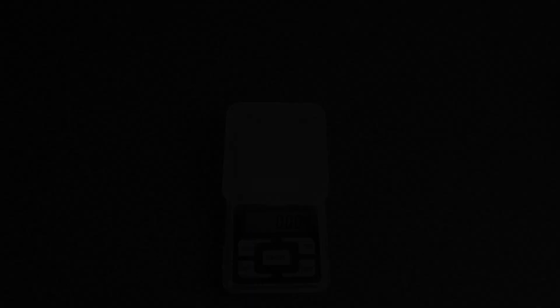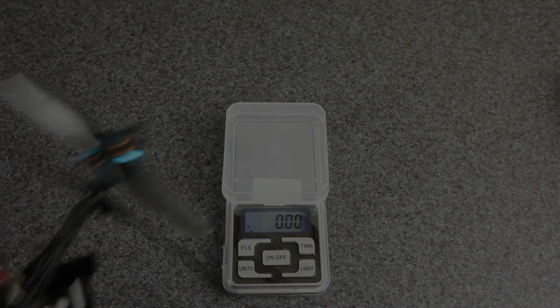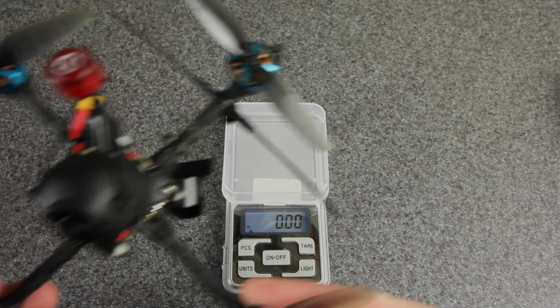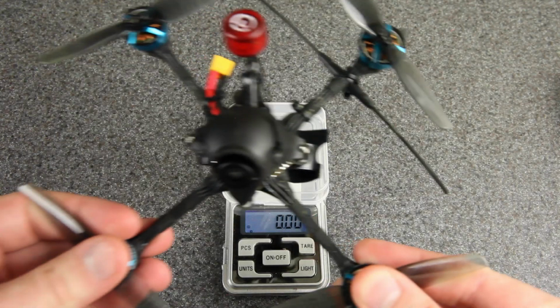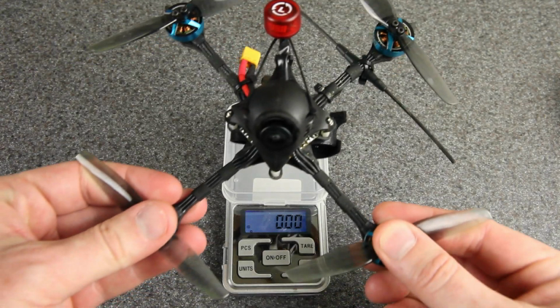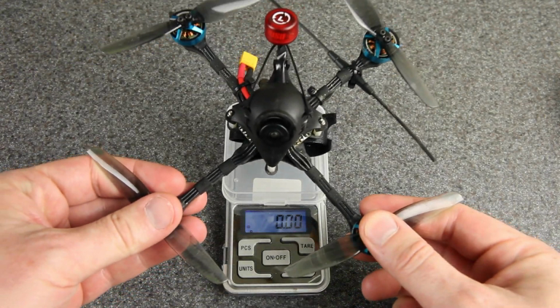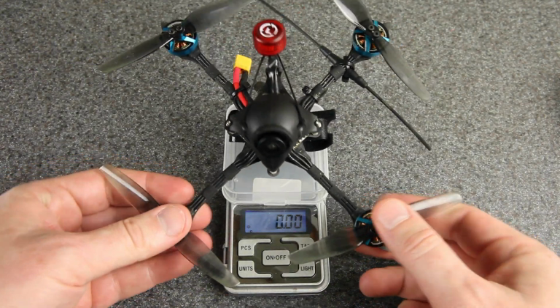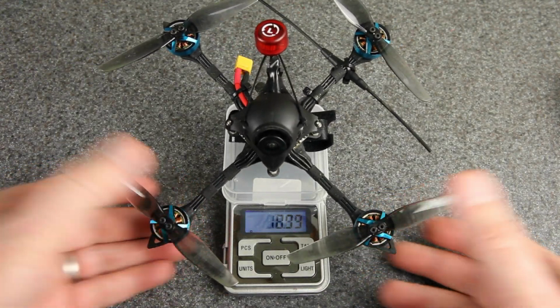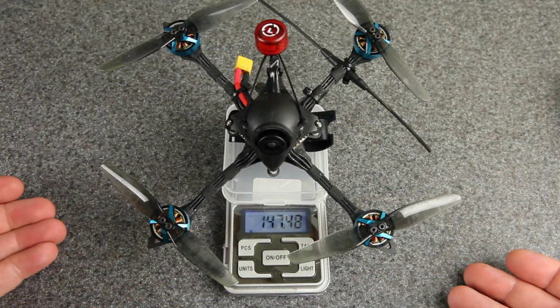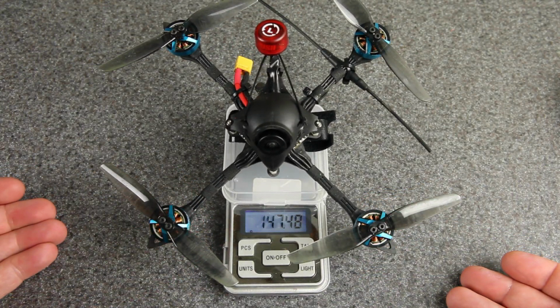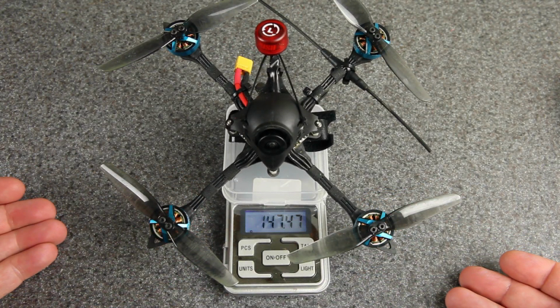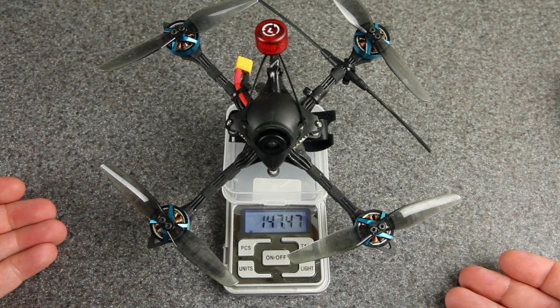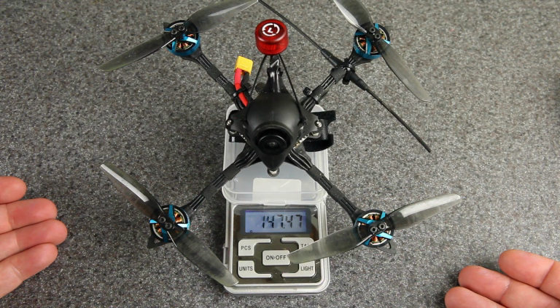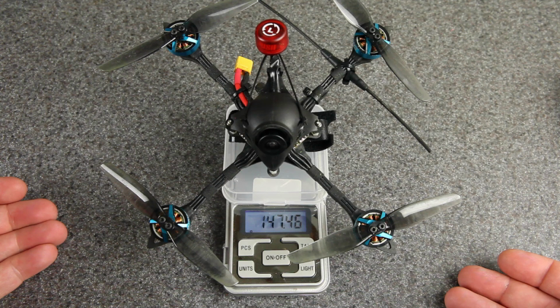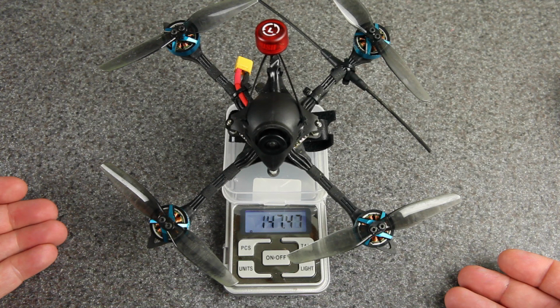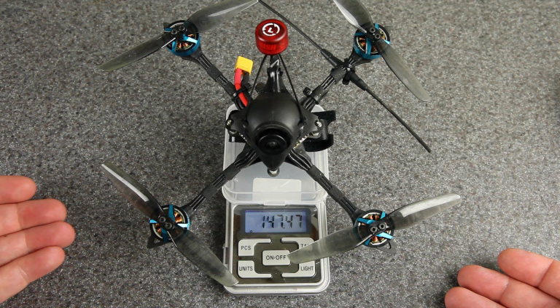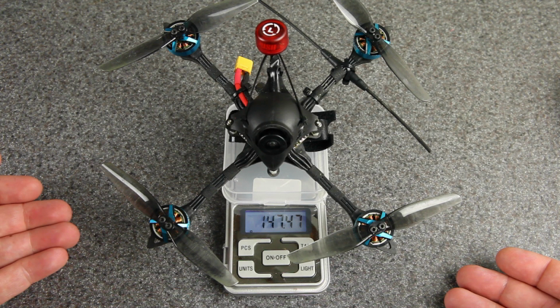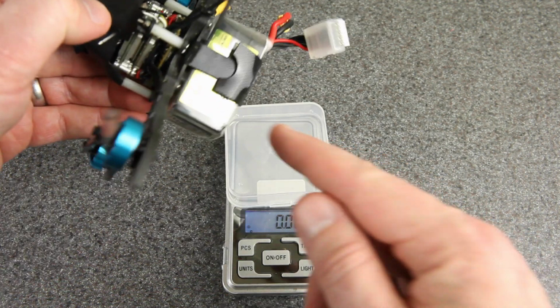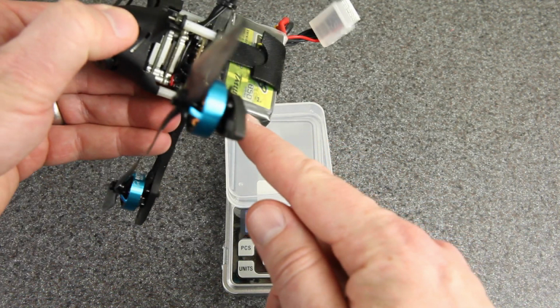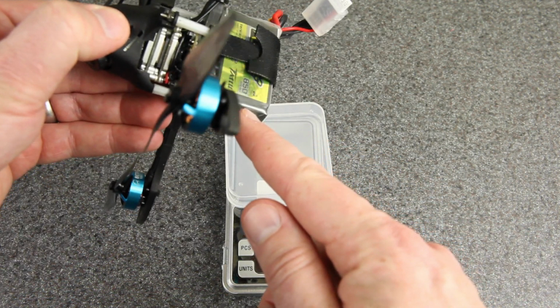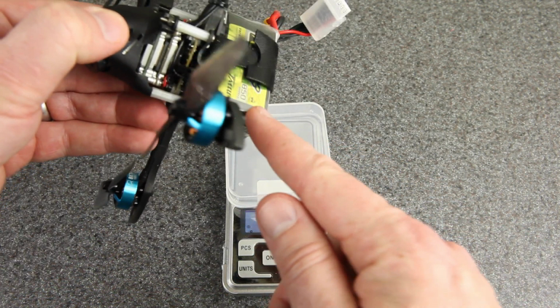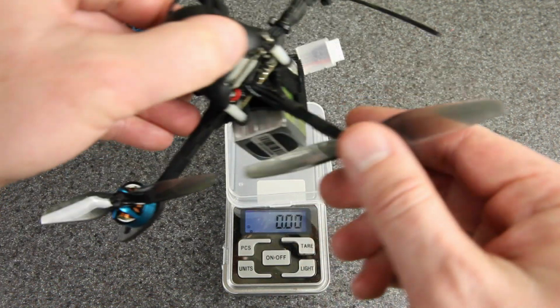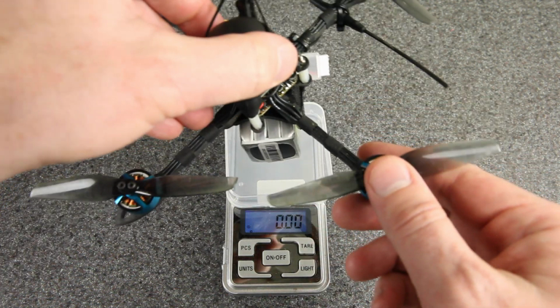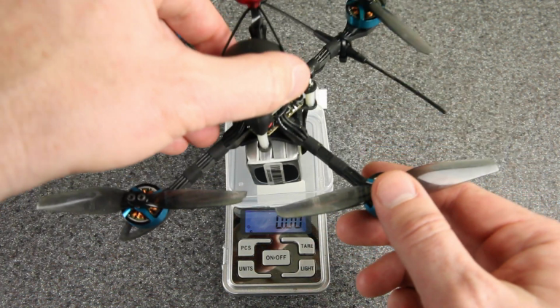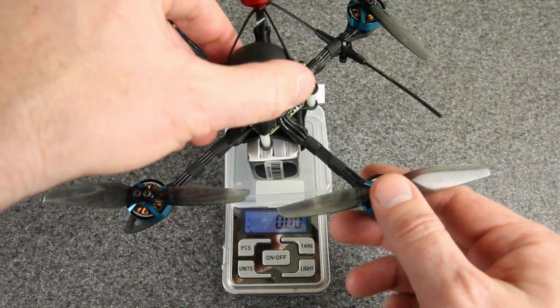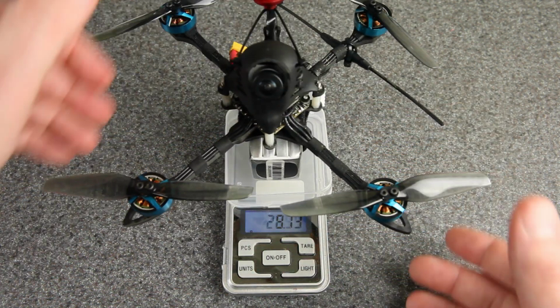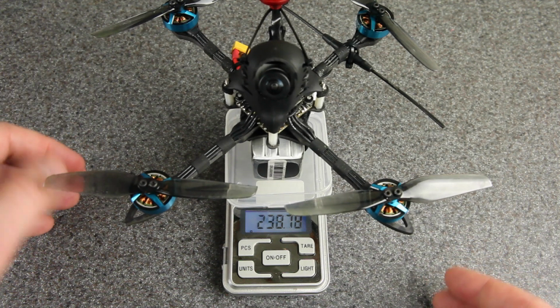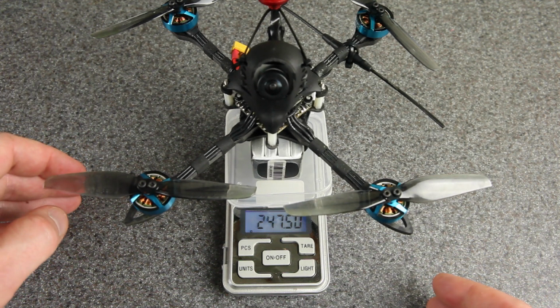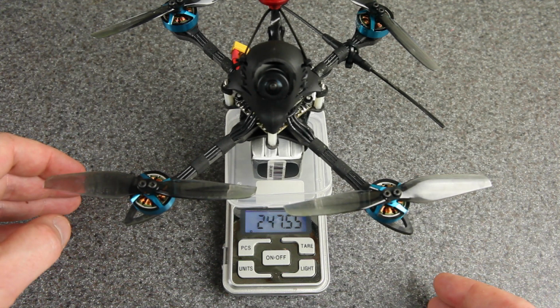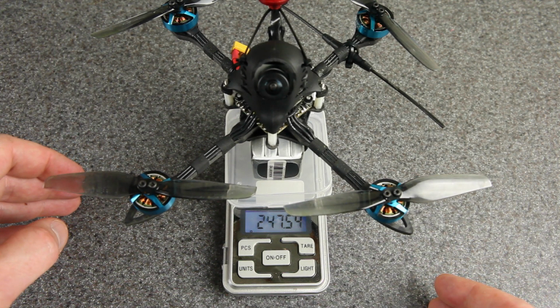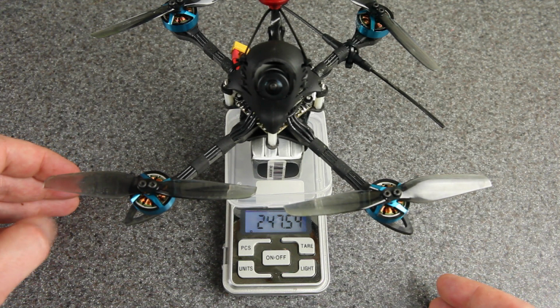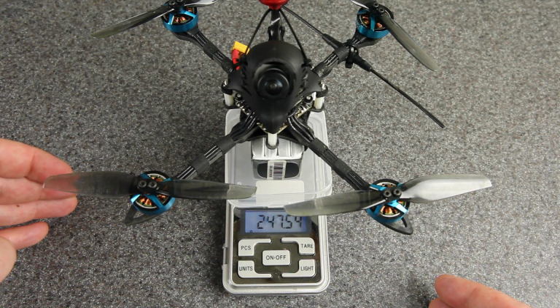Here's the drone again. Mine is coming in at 147.5 grams, and with the 850 mAh 4S Tattu R-line battery, it's right about 247.5 grams.